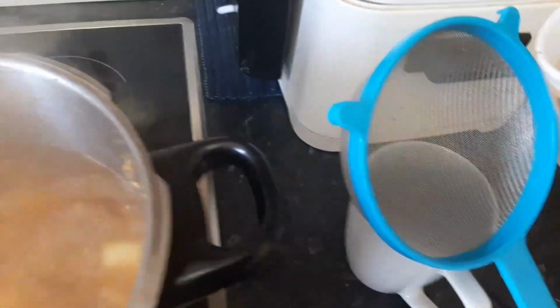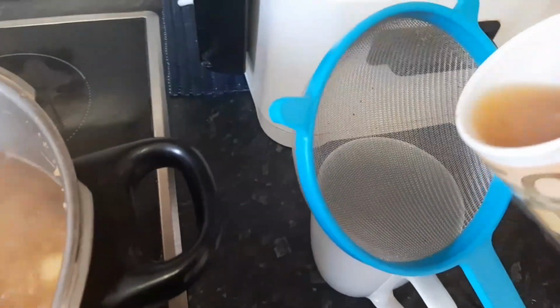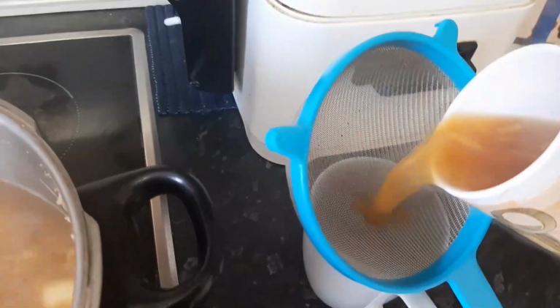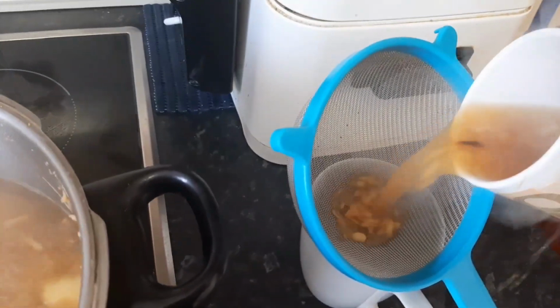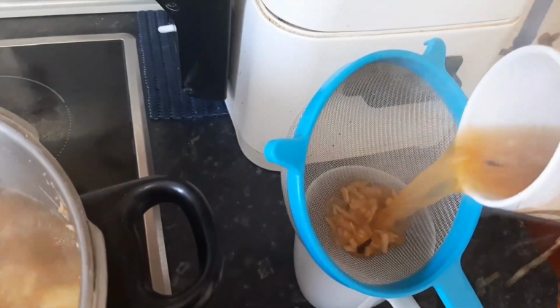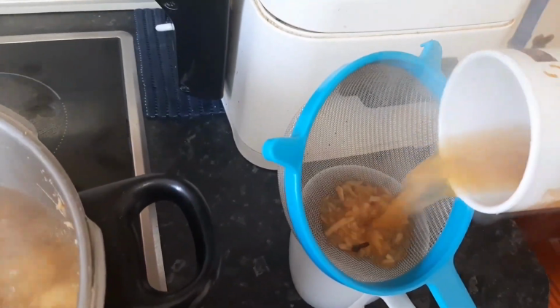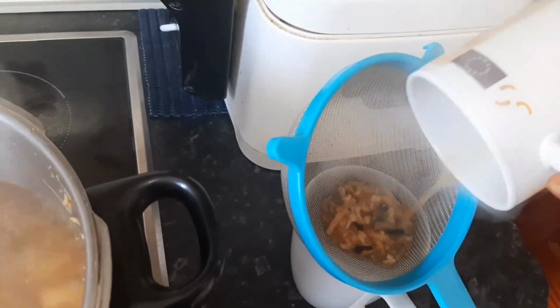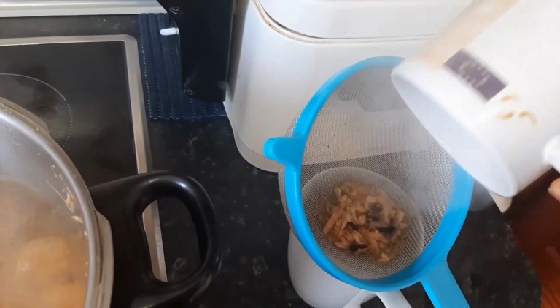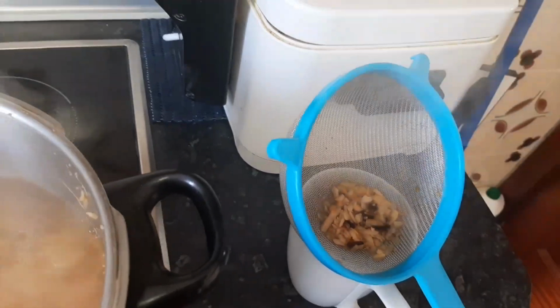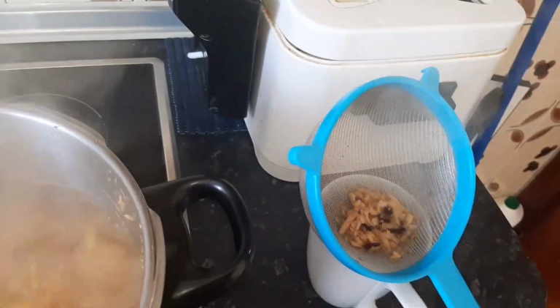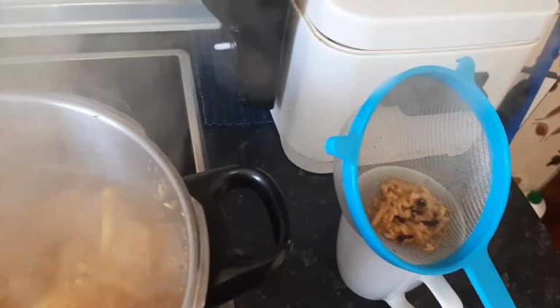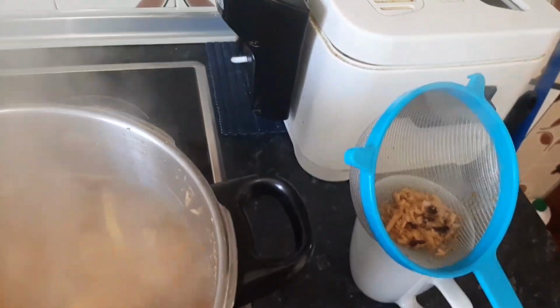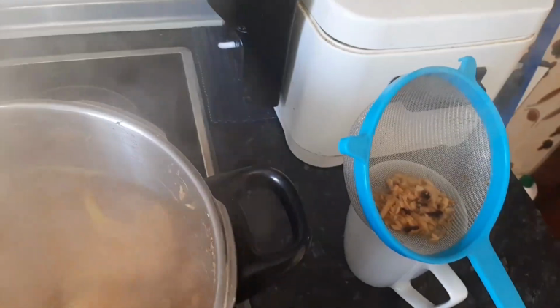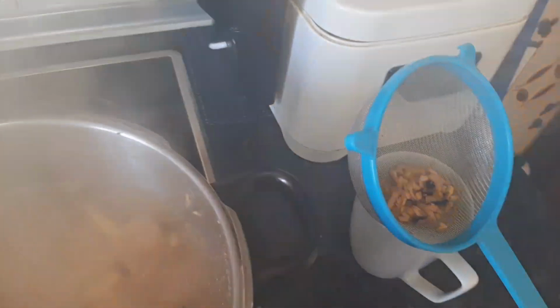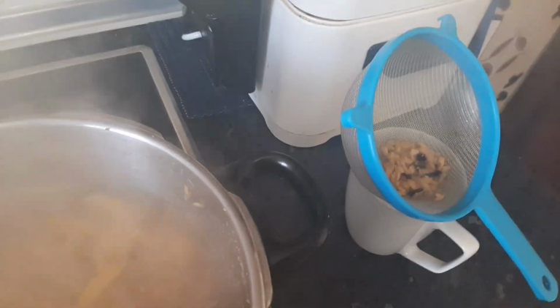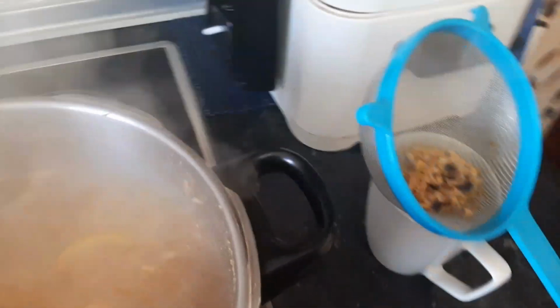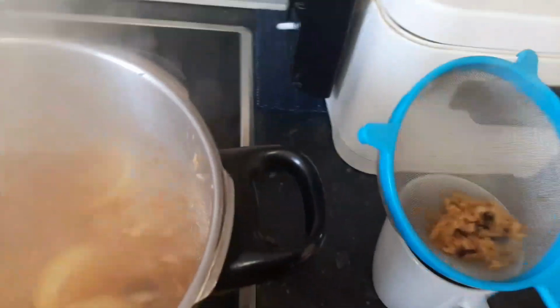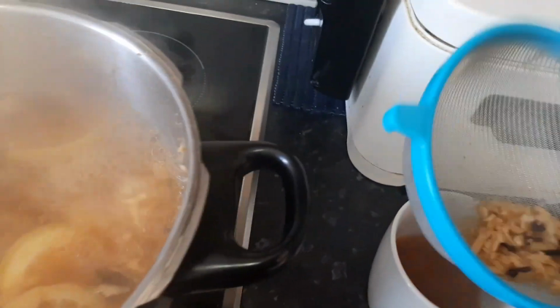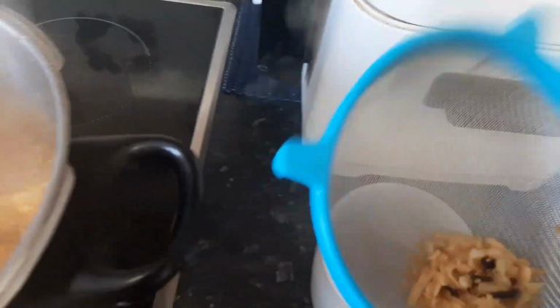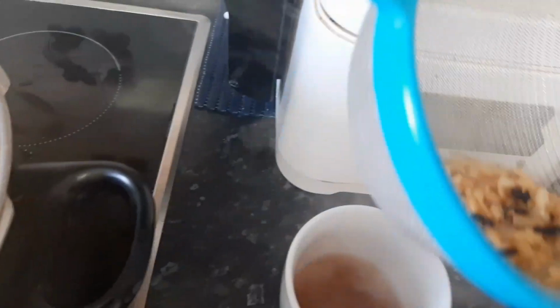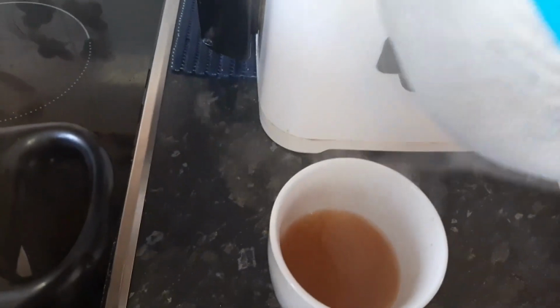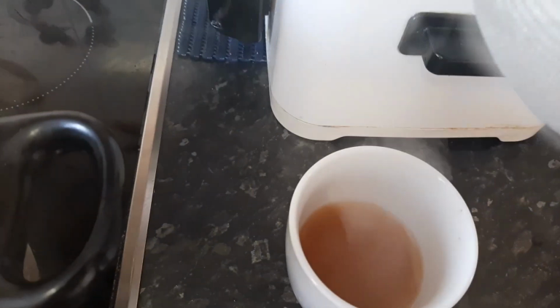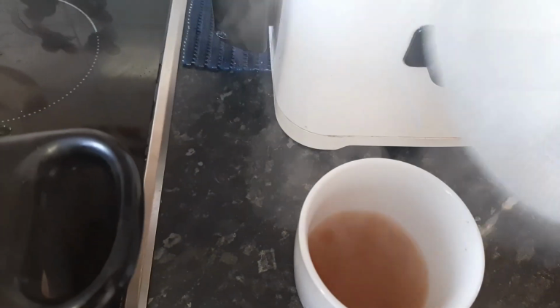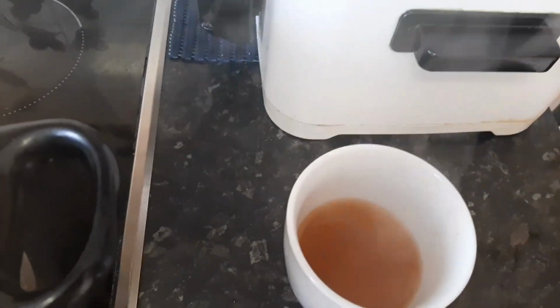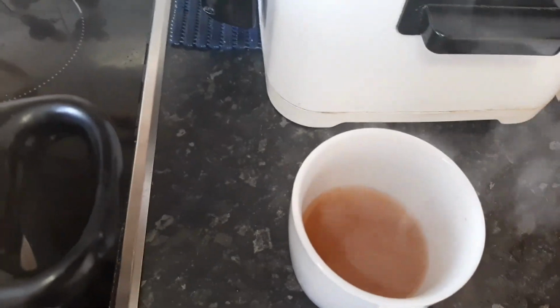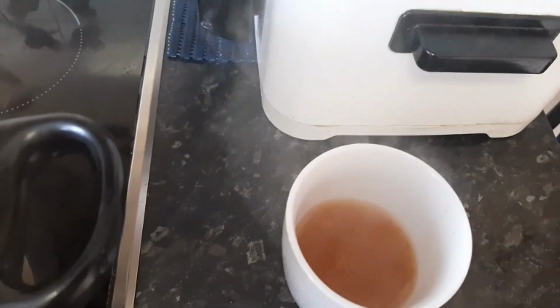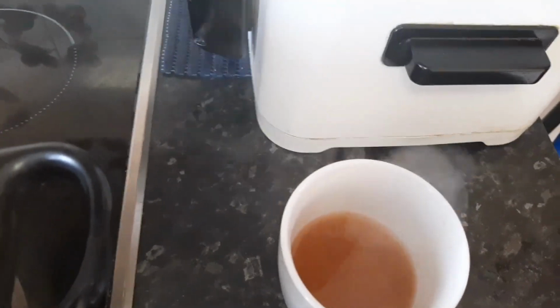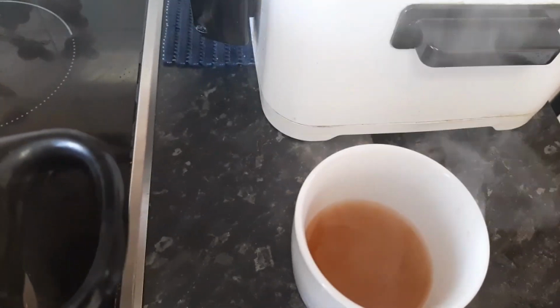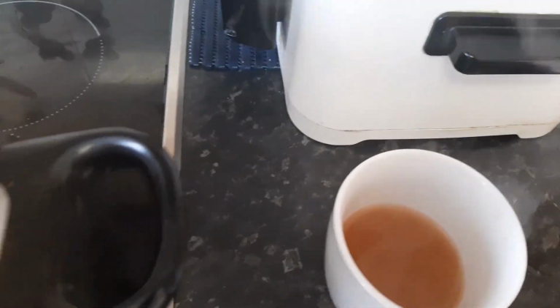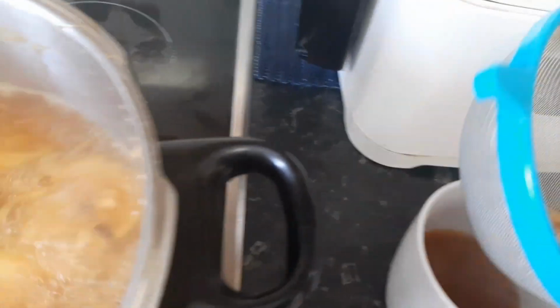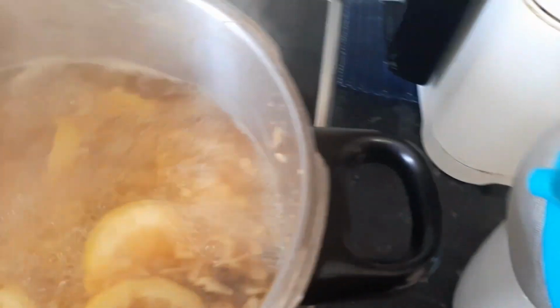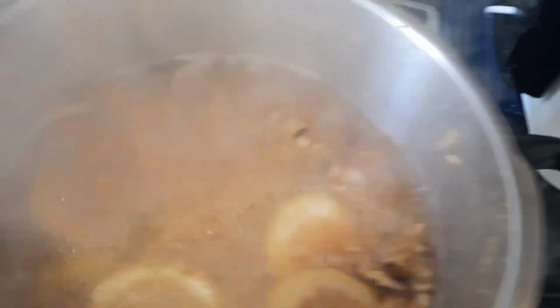We have to strain it. This is my strainer. This is how it looks — this is the tea. Let me add a little bit more.